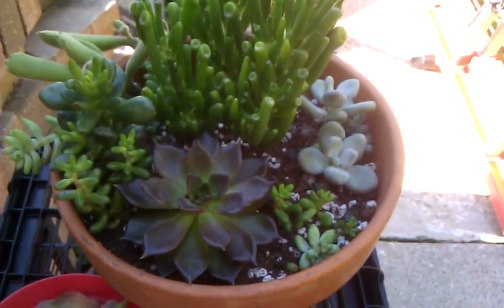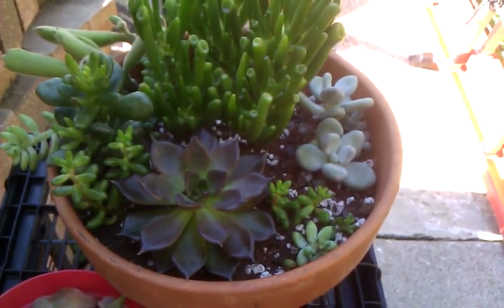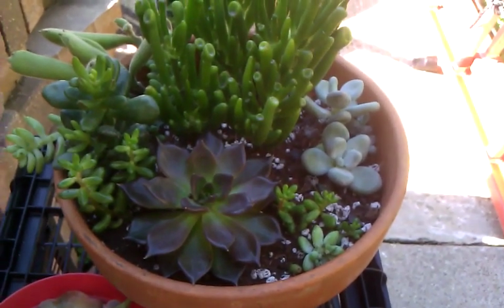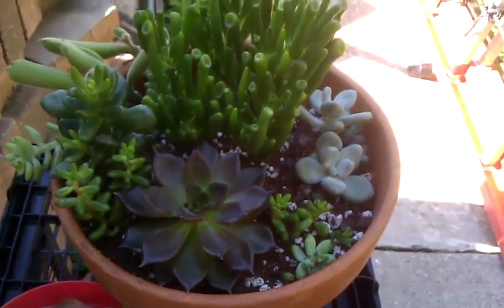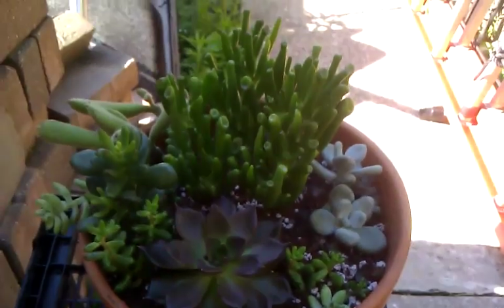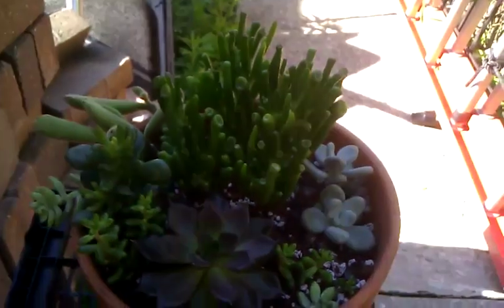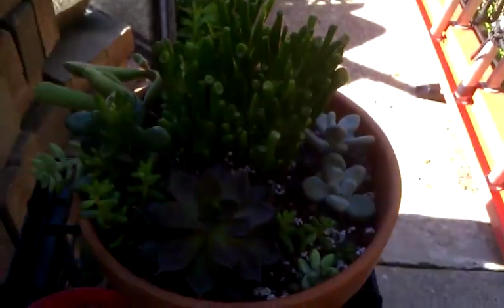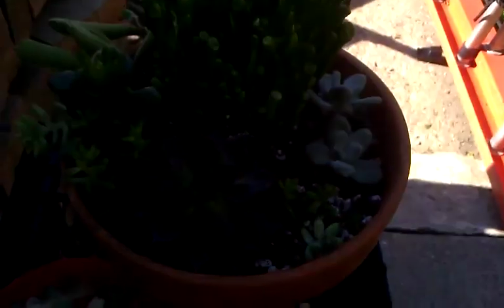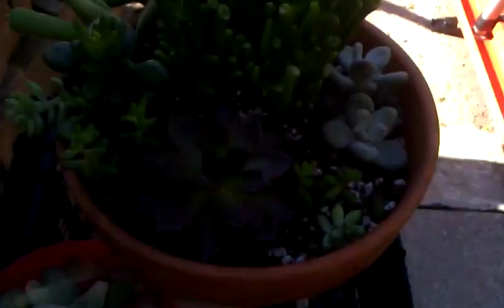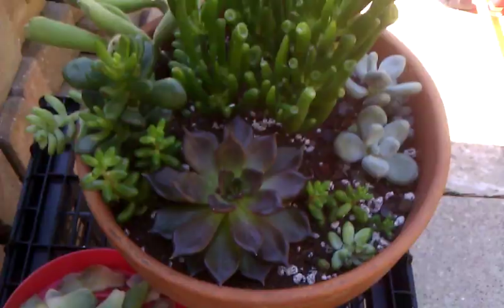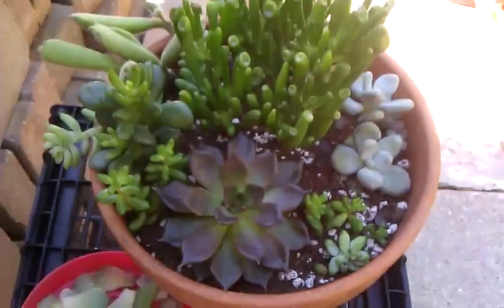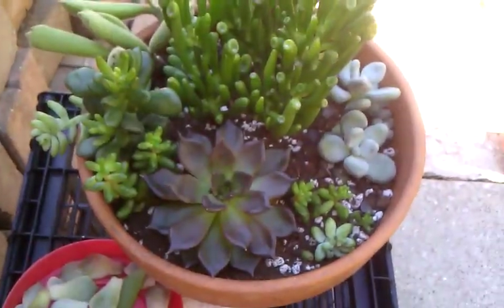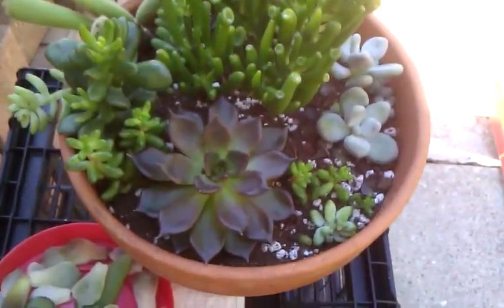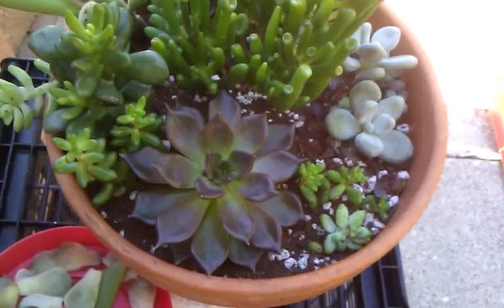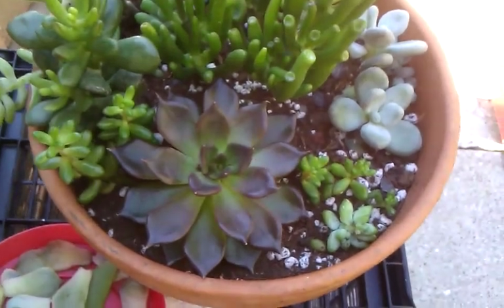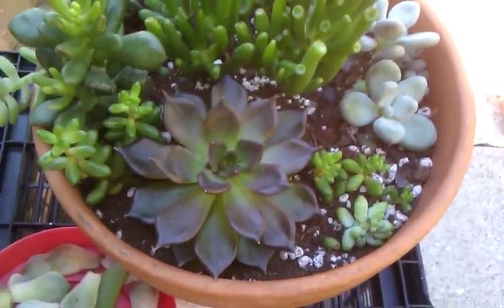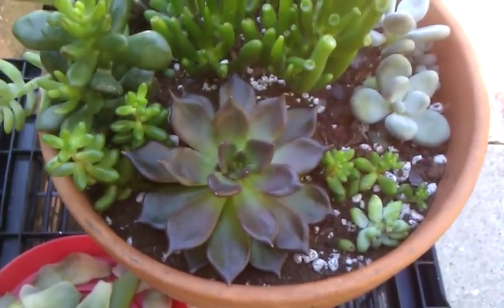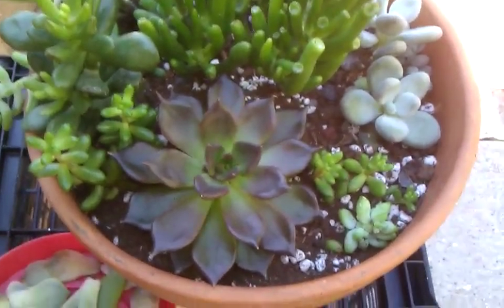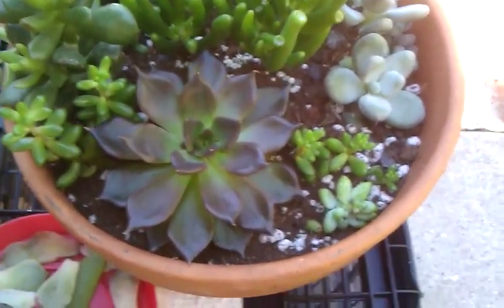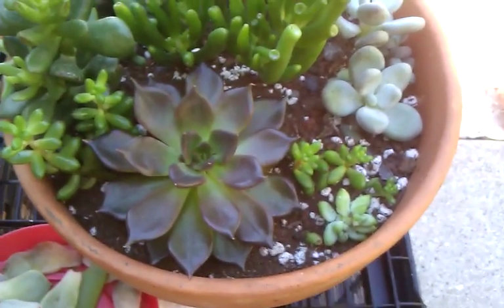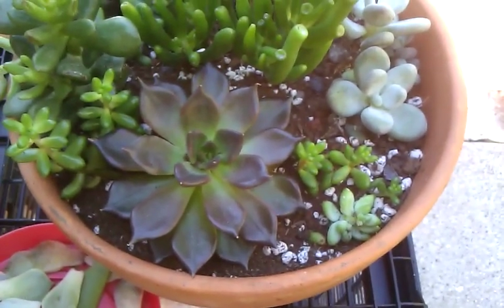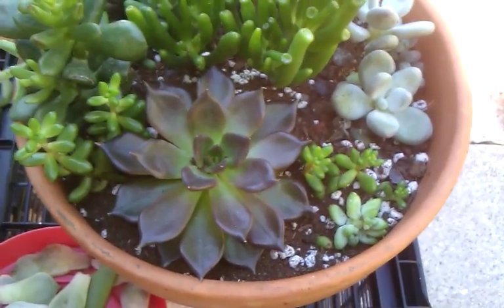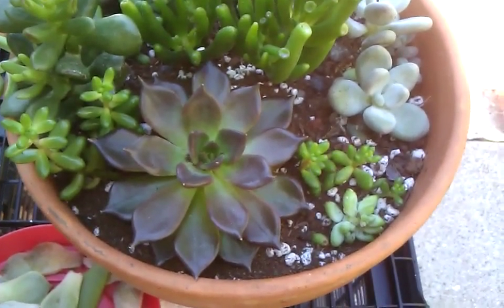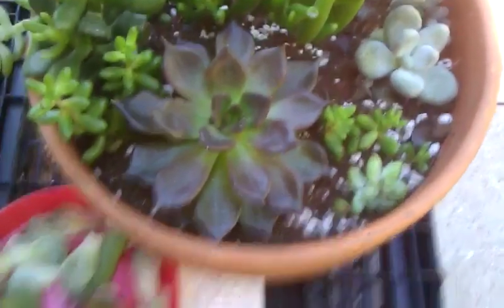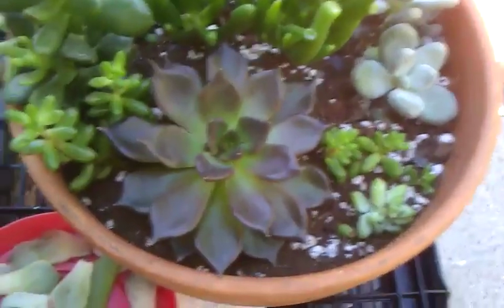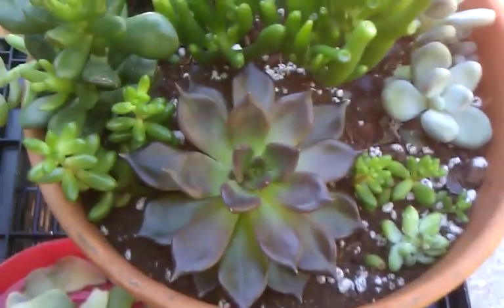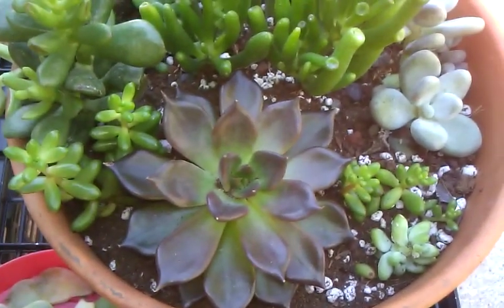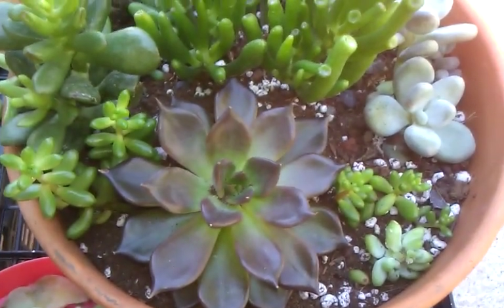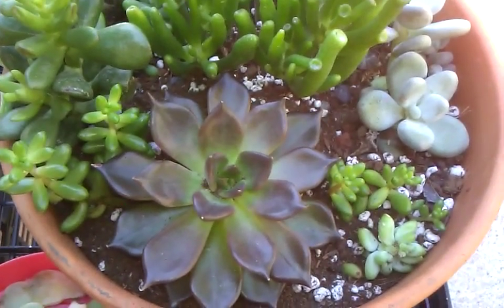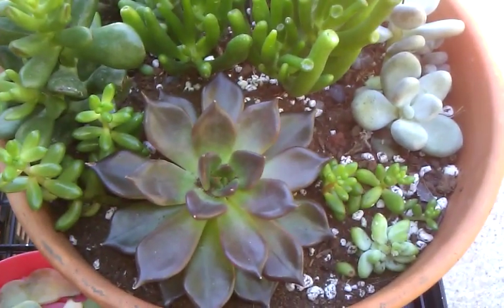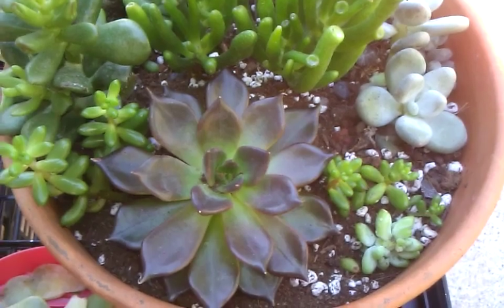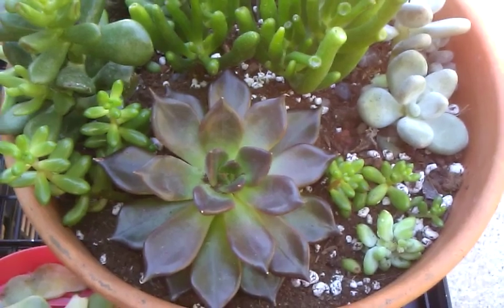Hello everyone, this is my succulent dish. I will be showing you how to propagate a tiberia. Right here we have a tiberia black prince.